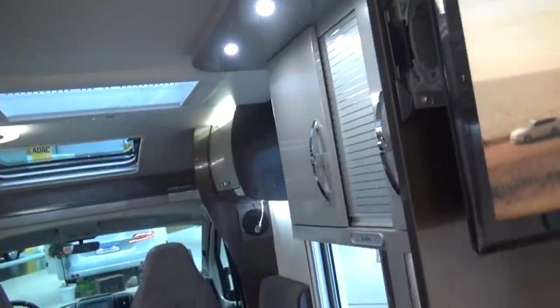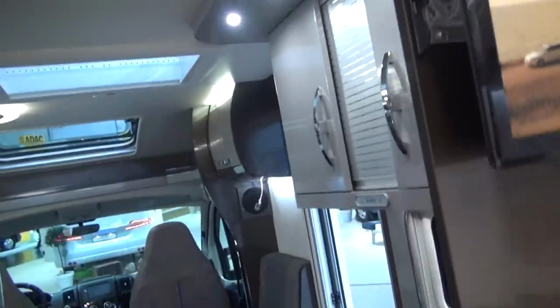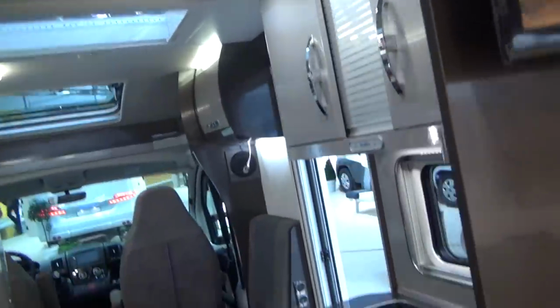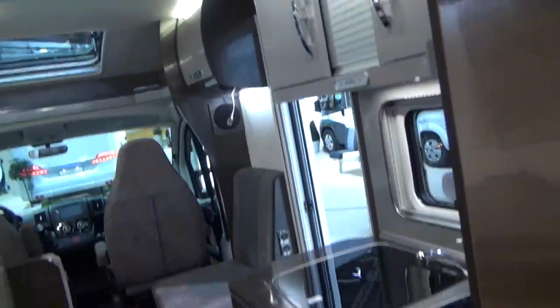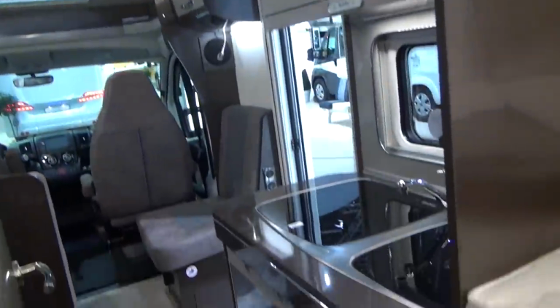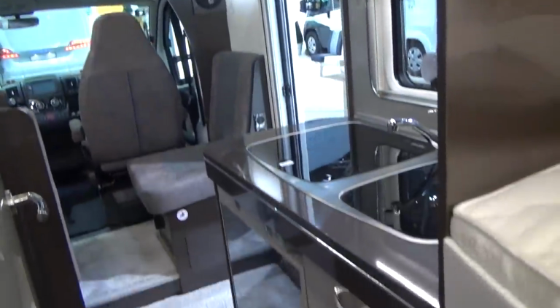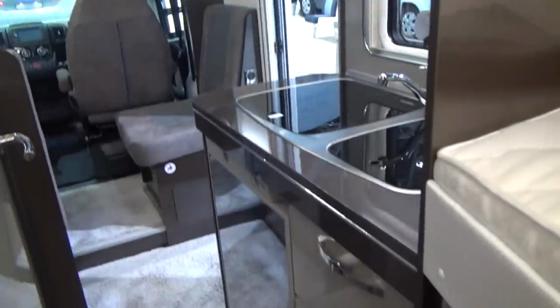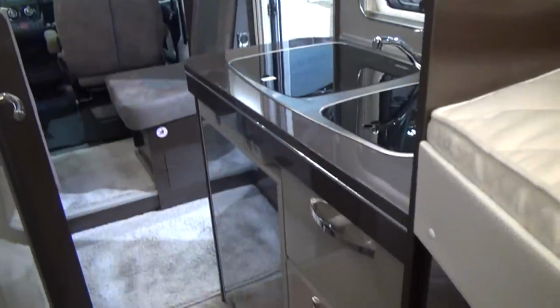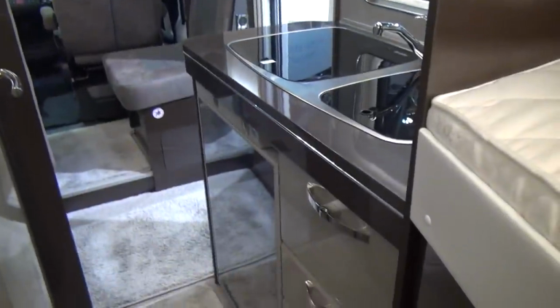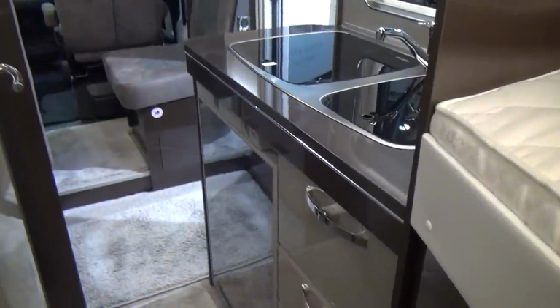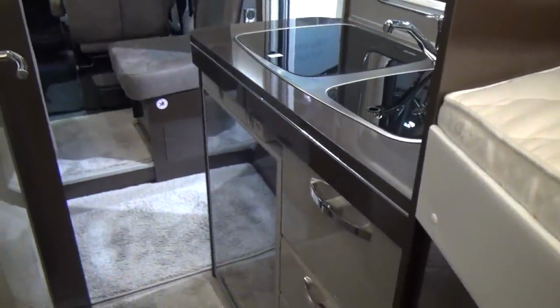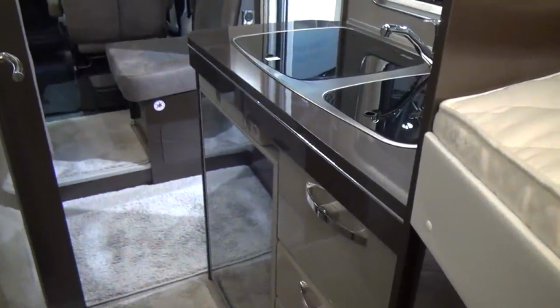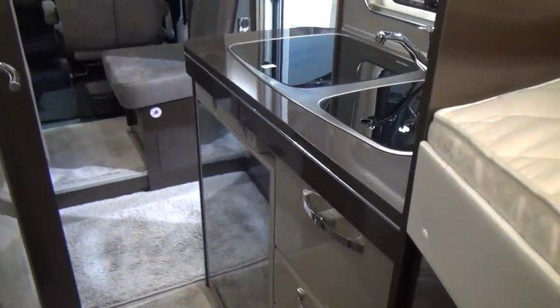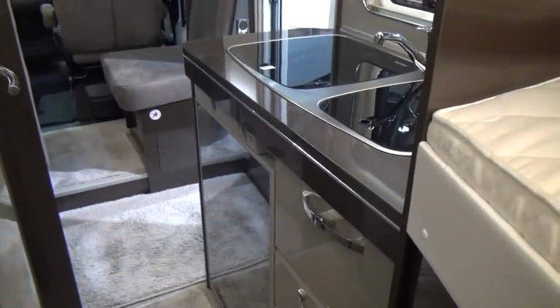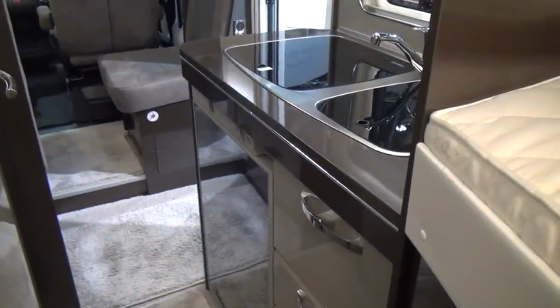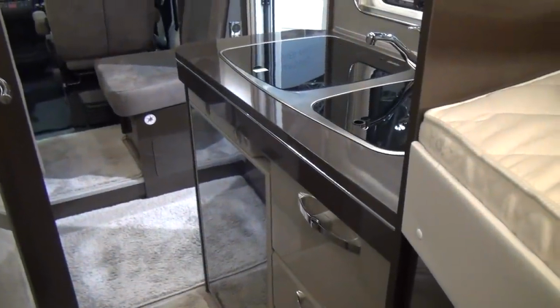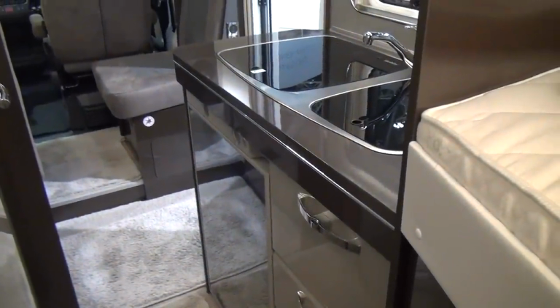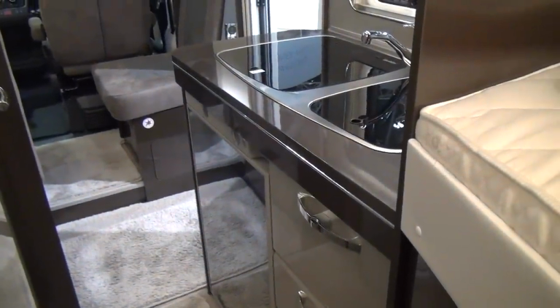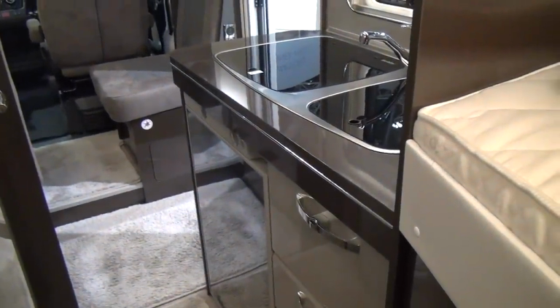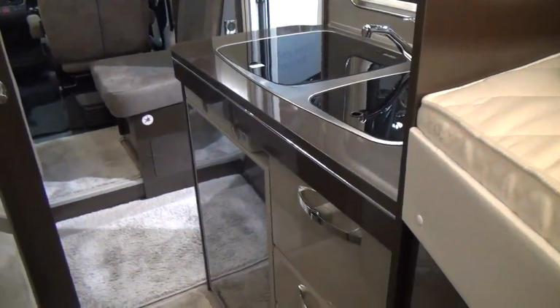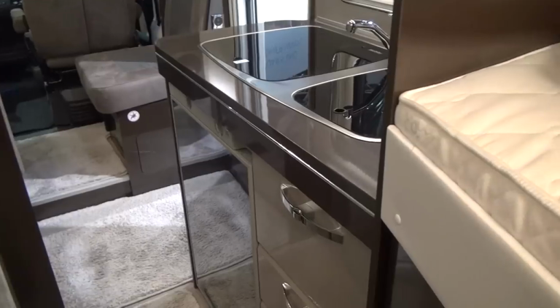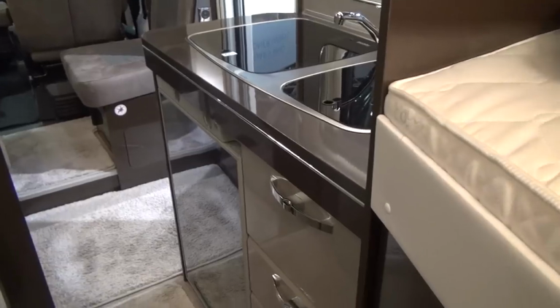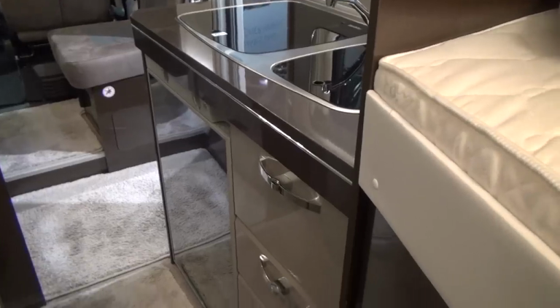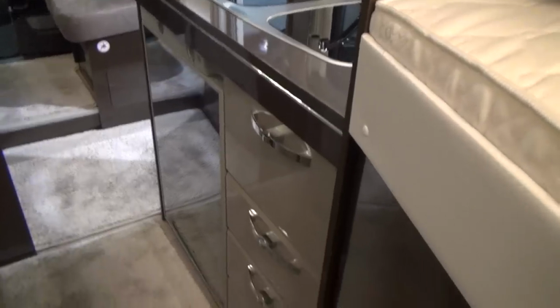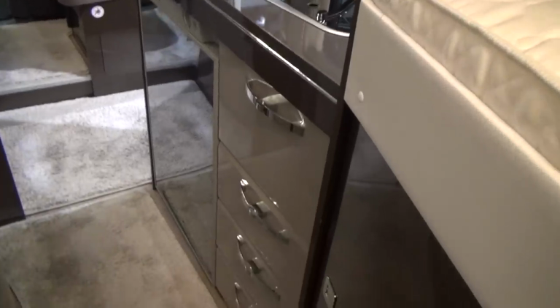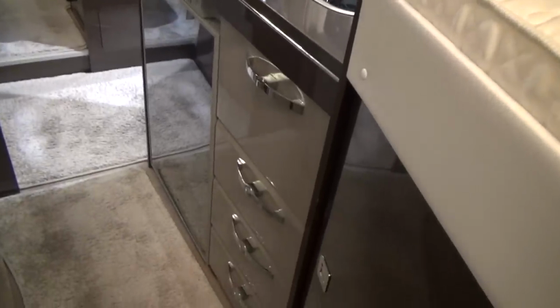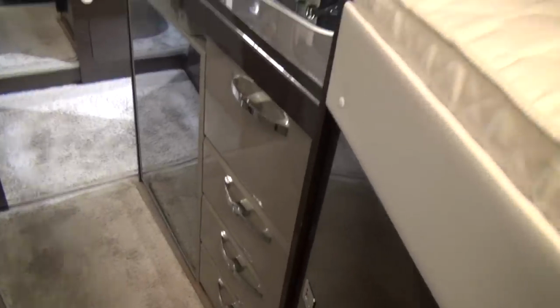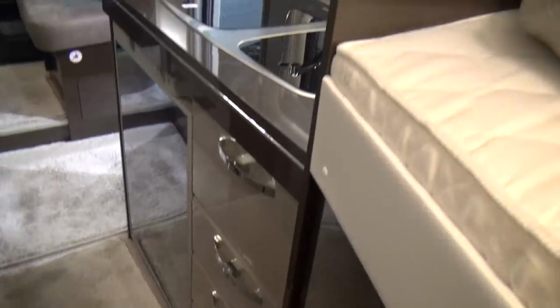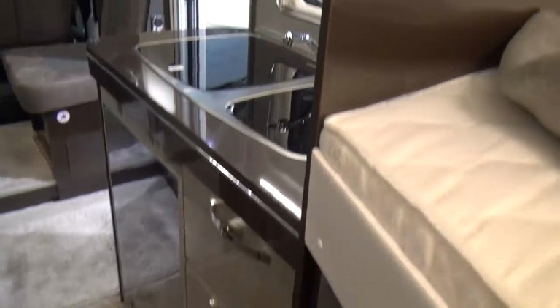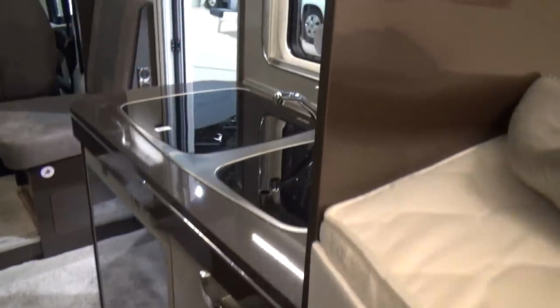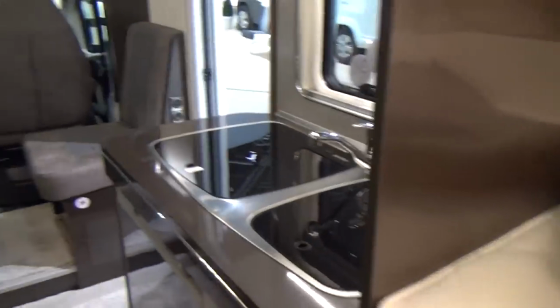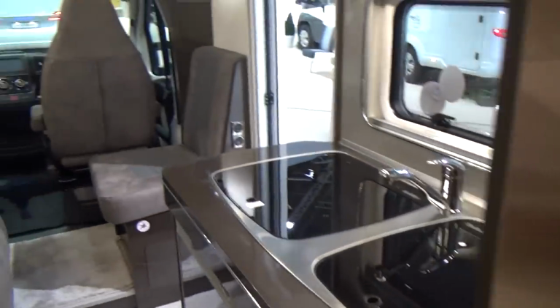Let's have a look at the kitchen. You've got a fridge under the cooker with three burner hobs, and there are drawers under the sink.